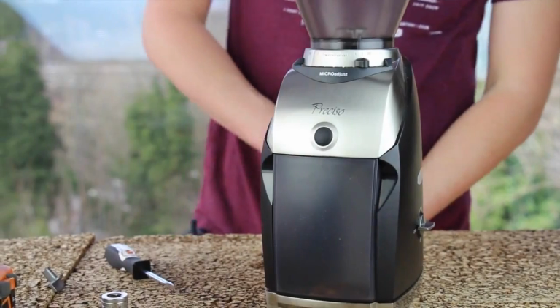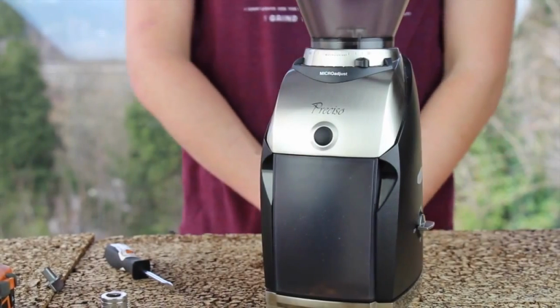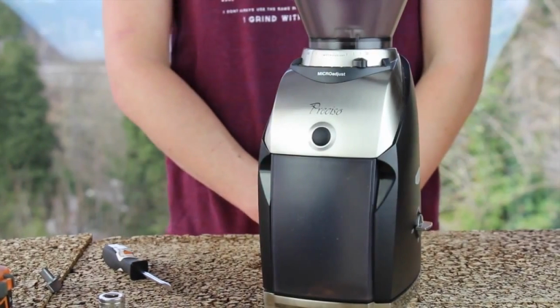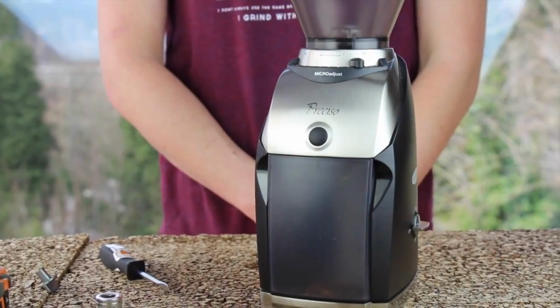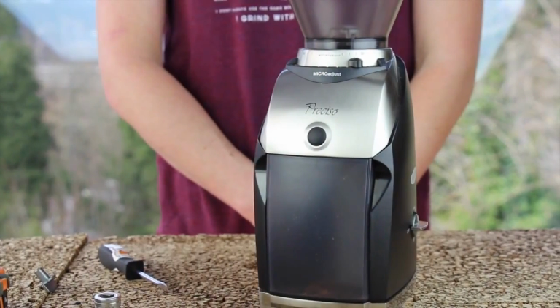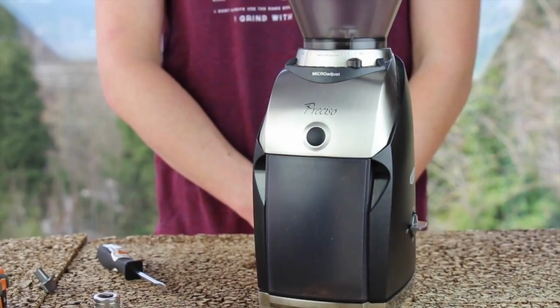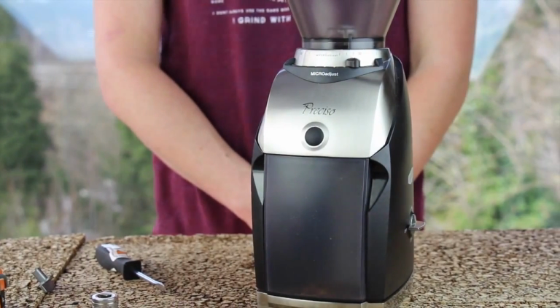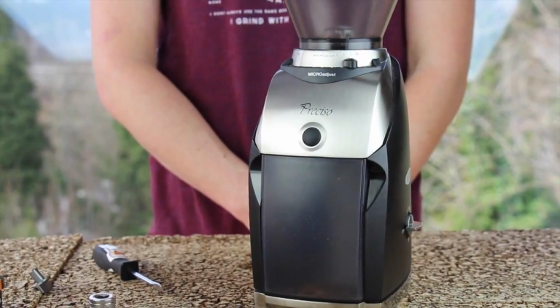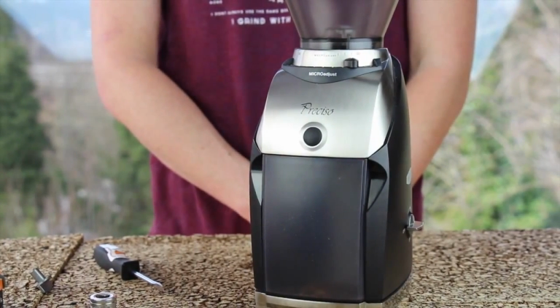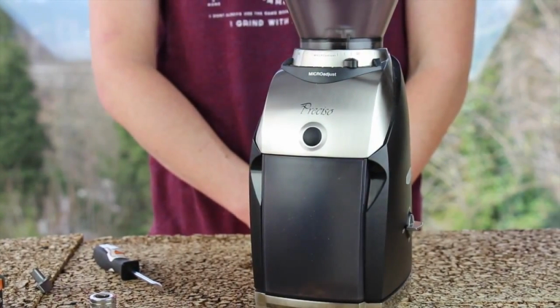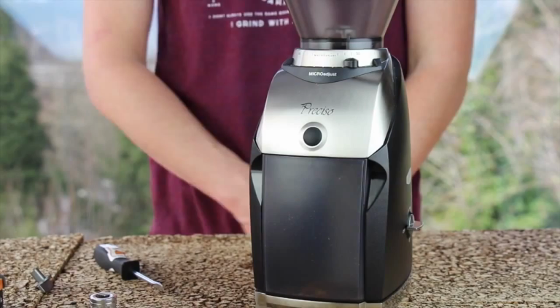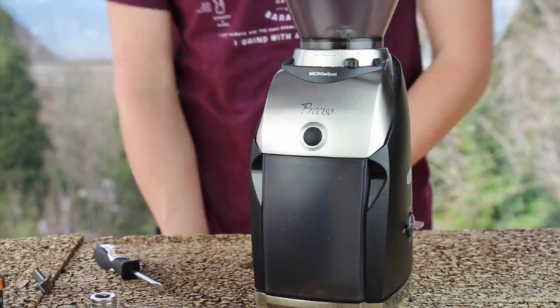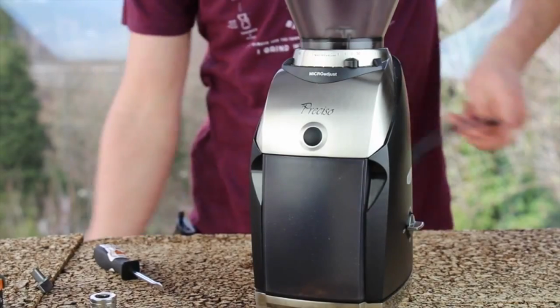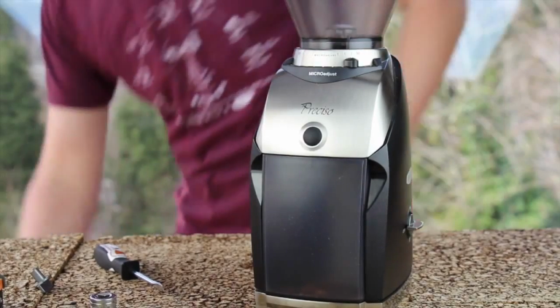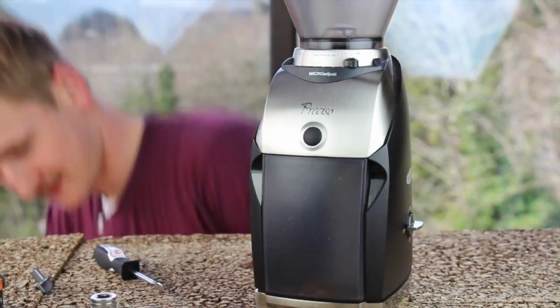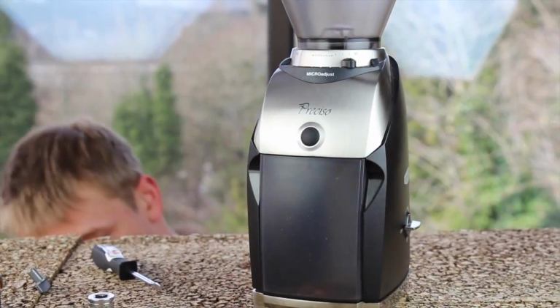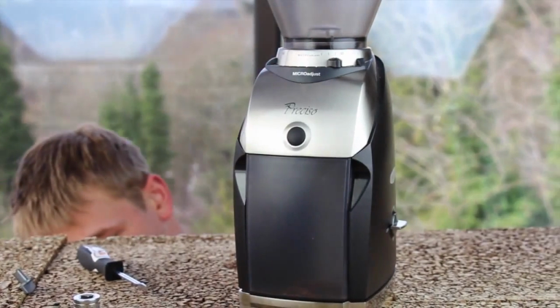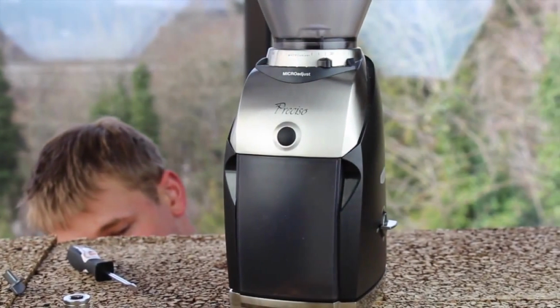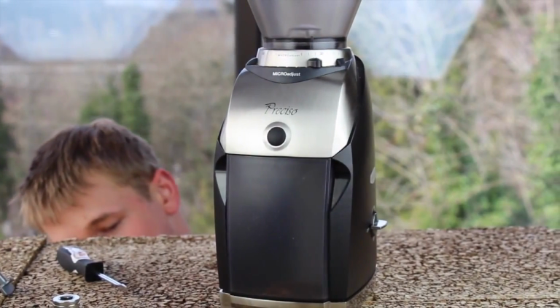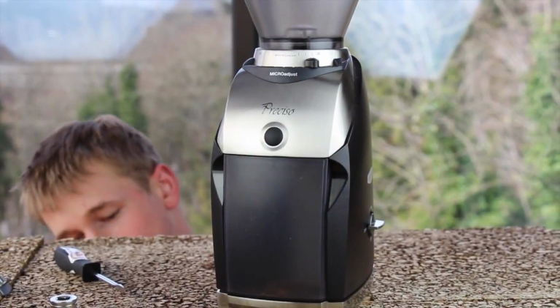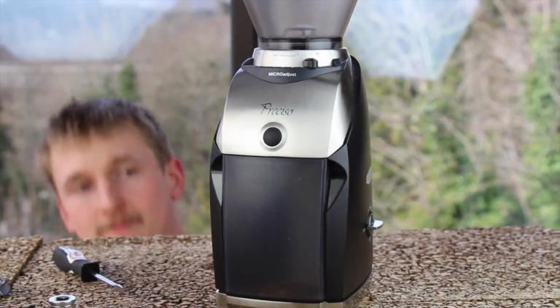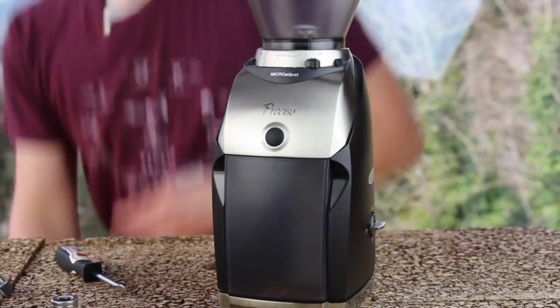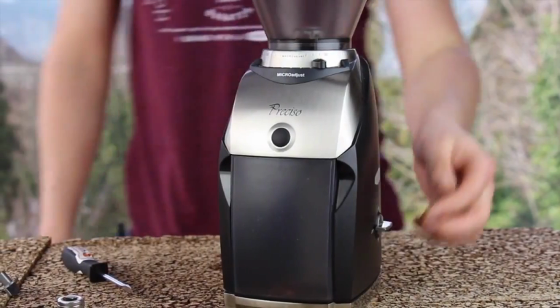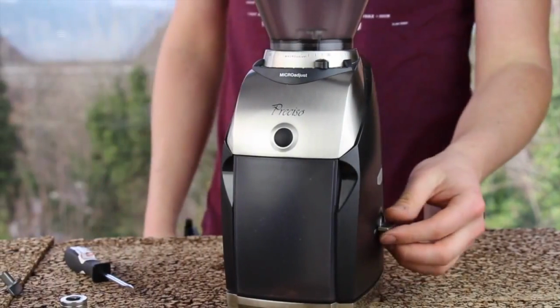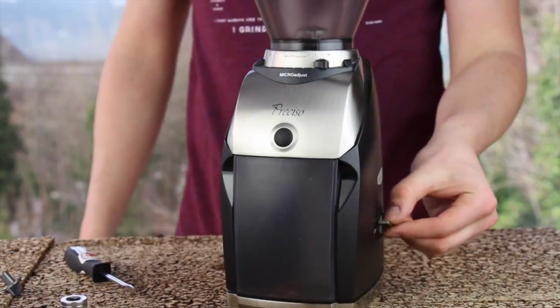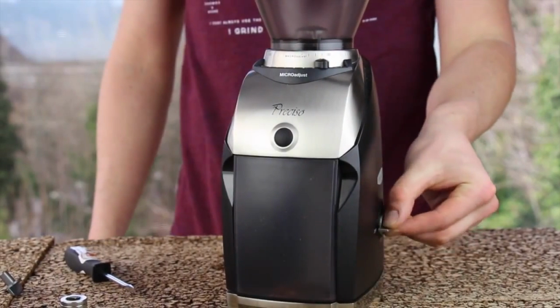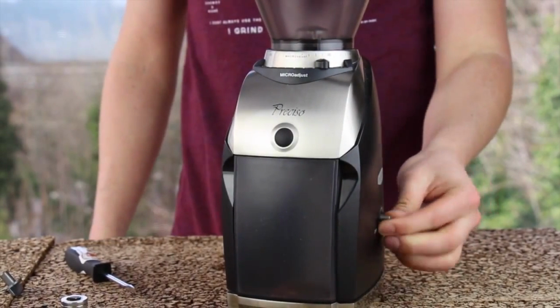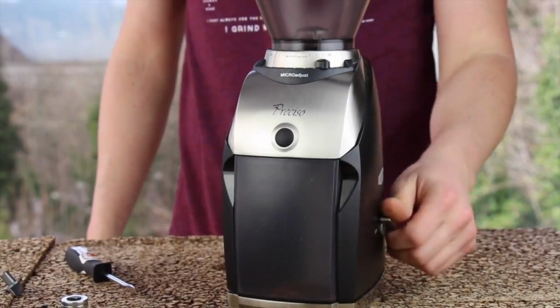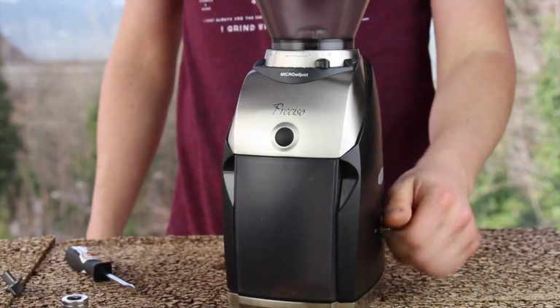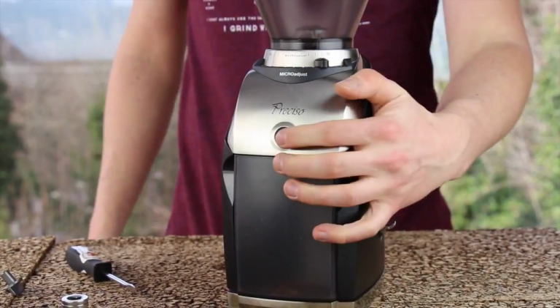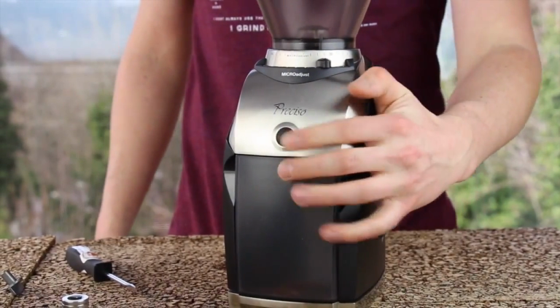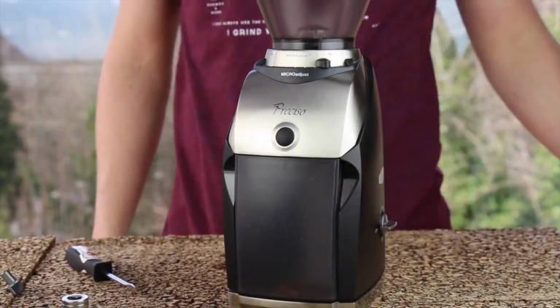At this point, your timer switch replacement is complete and you are ready to return to grinding. Enjoy!